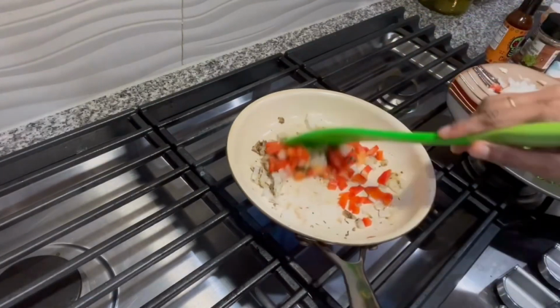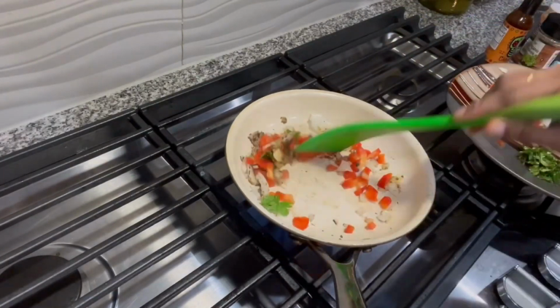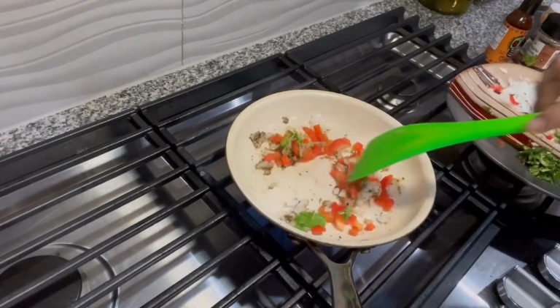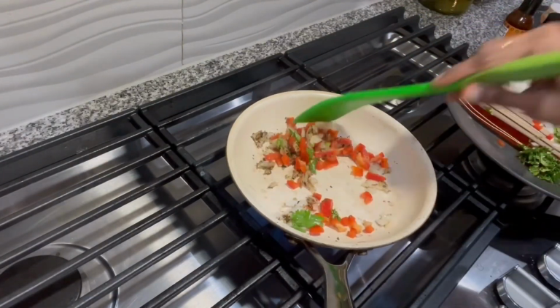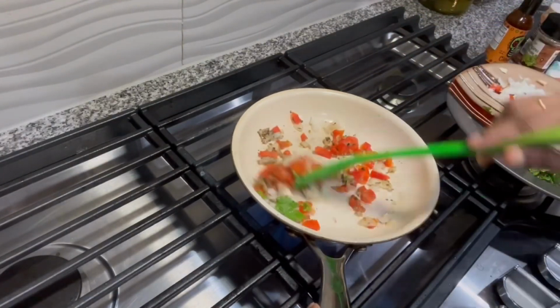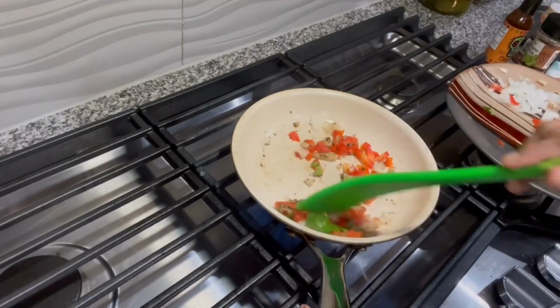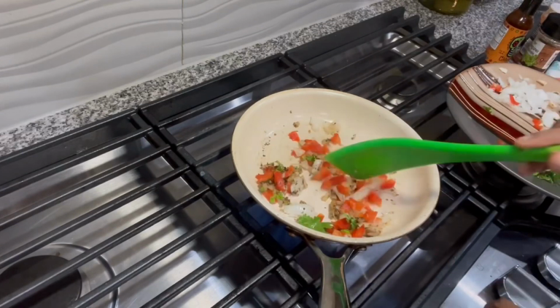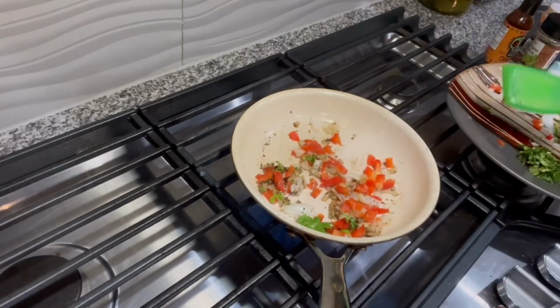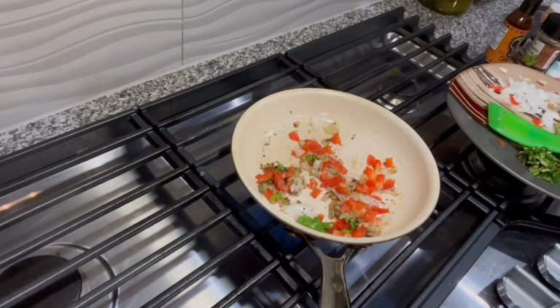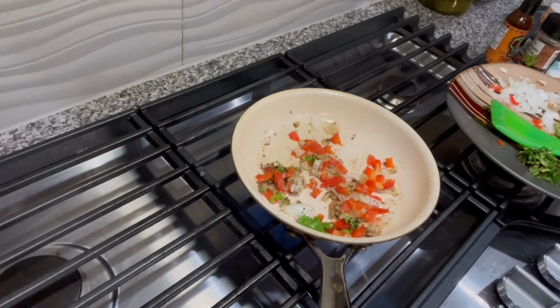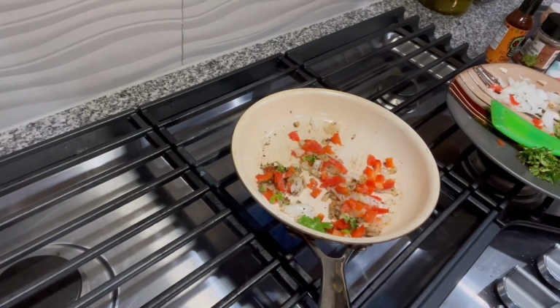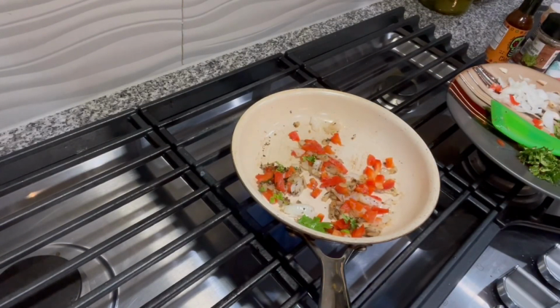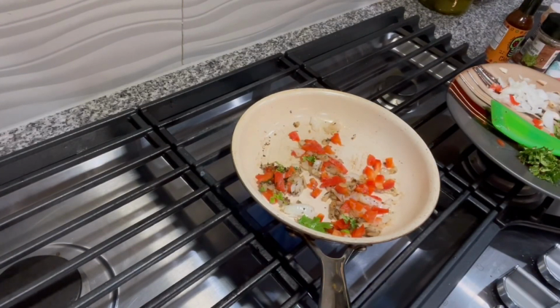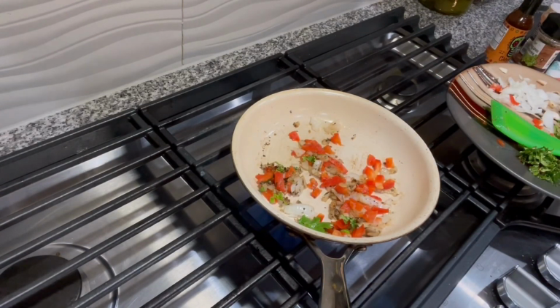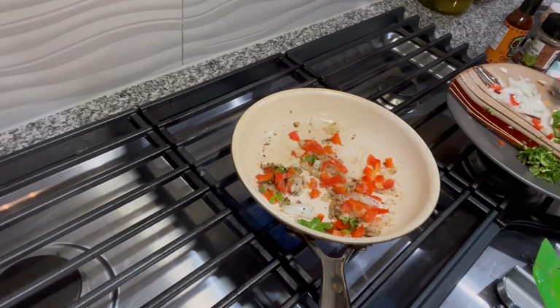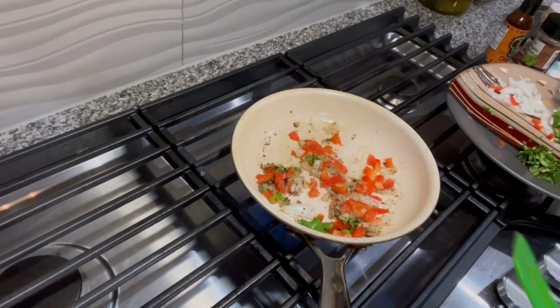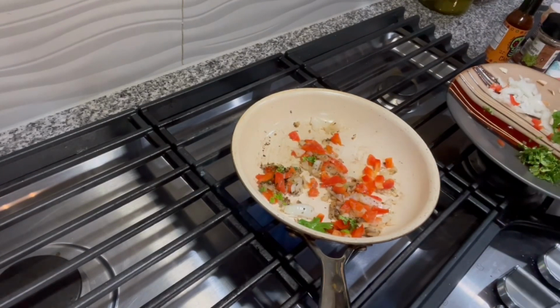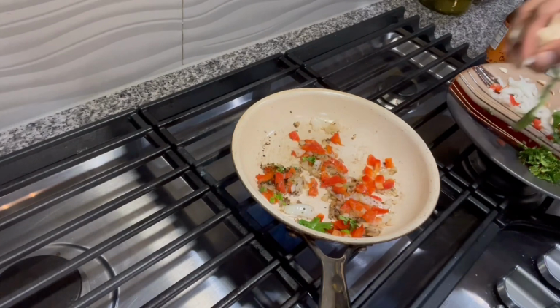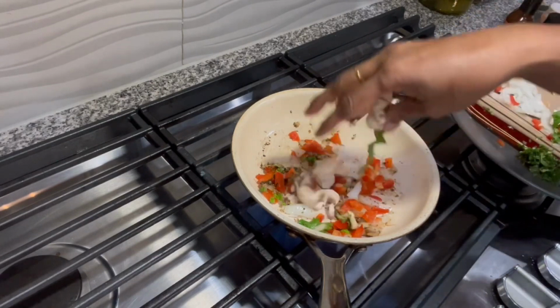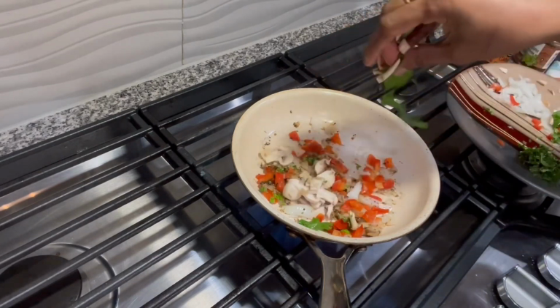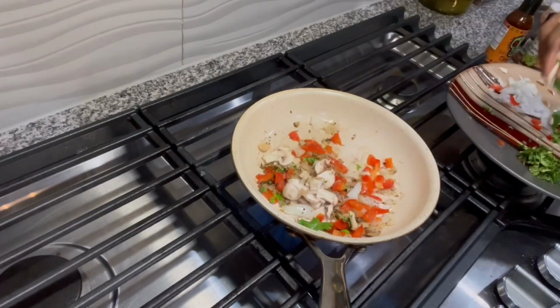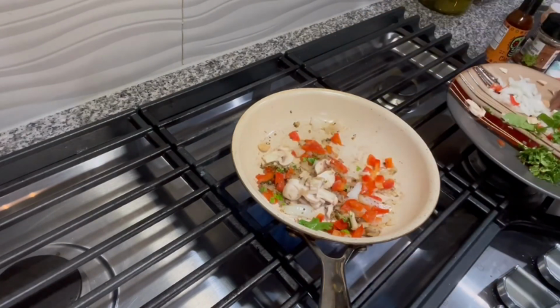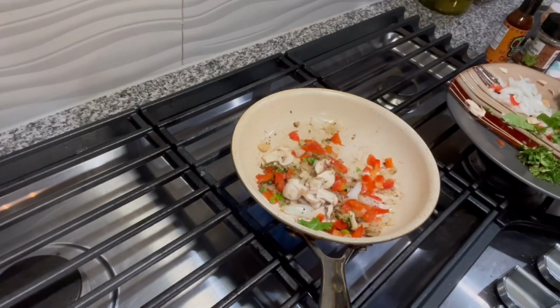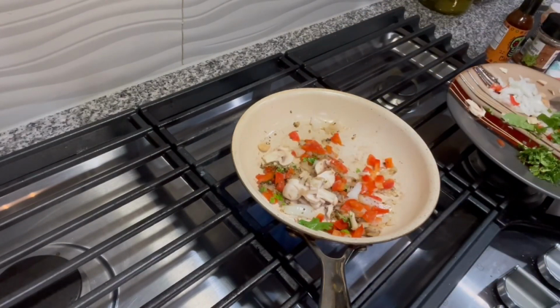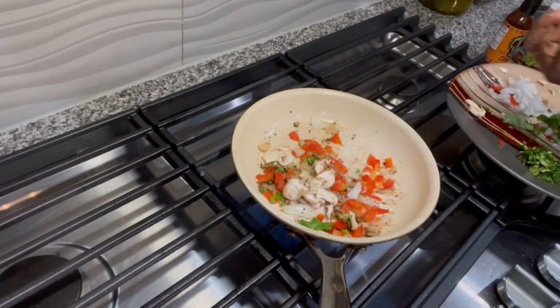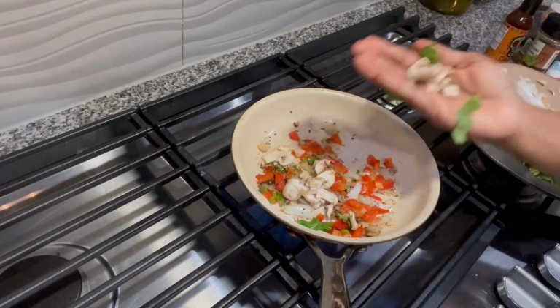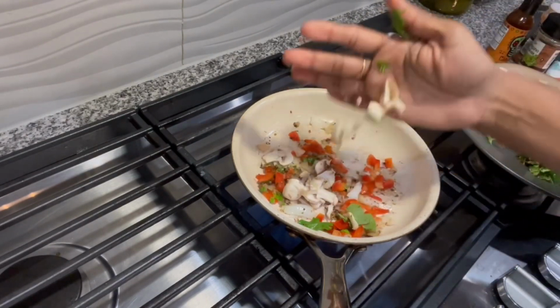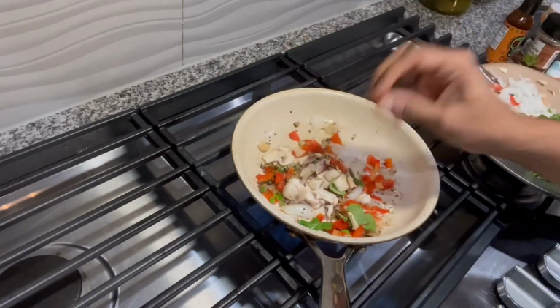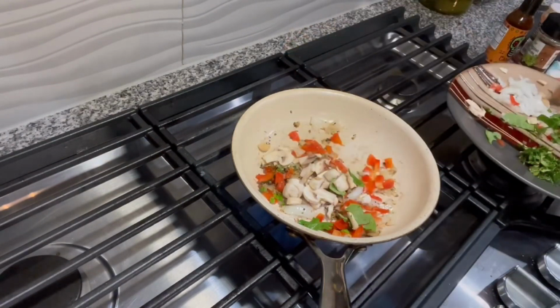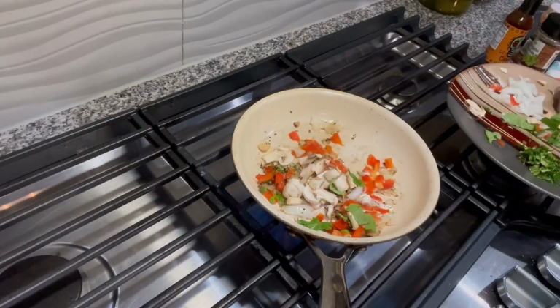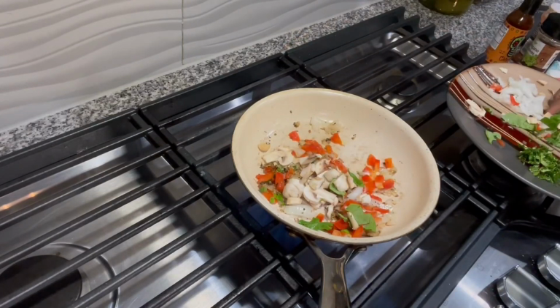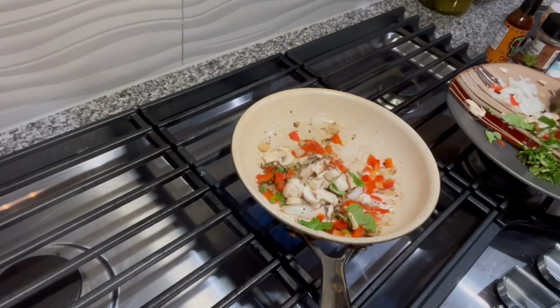I just want the raw edge of the vegetables to be gone. If it's overcooked, it may not be great, but you can even add them uncooked — it may just be very crunchy. Here go the mushrooms; the vegetables are completely your choice.